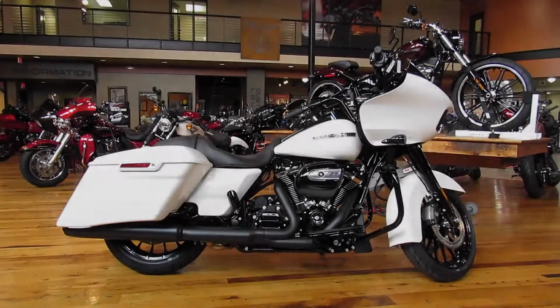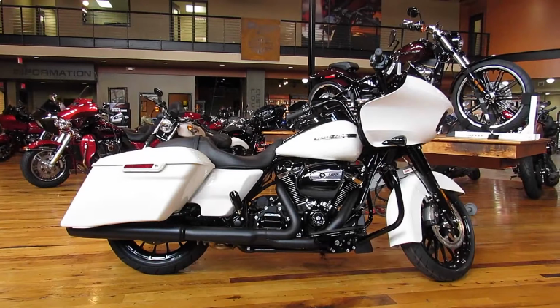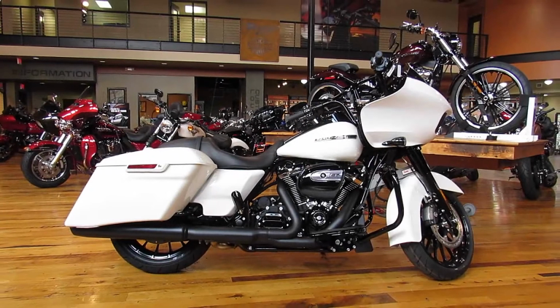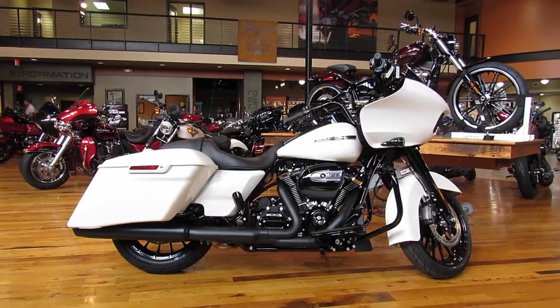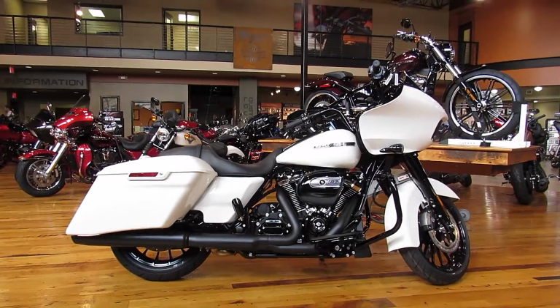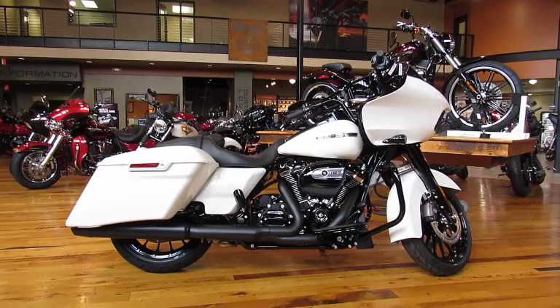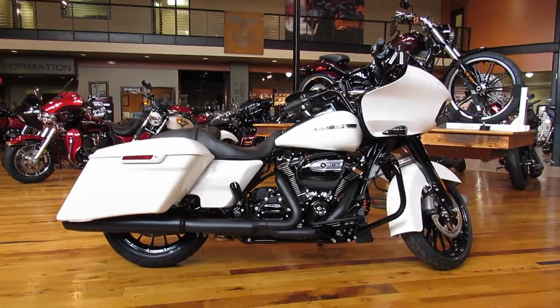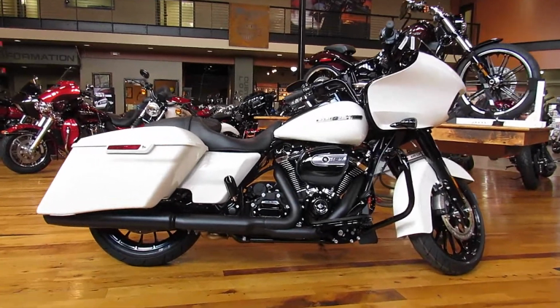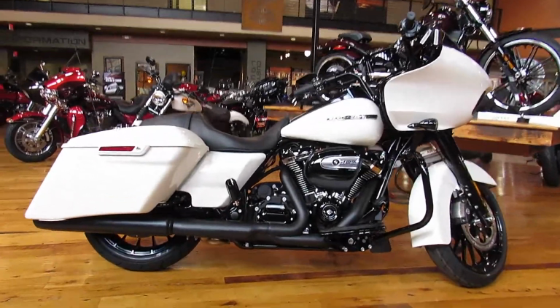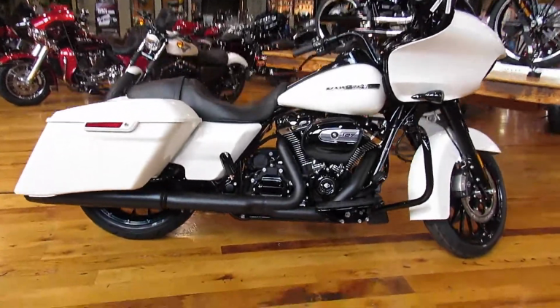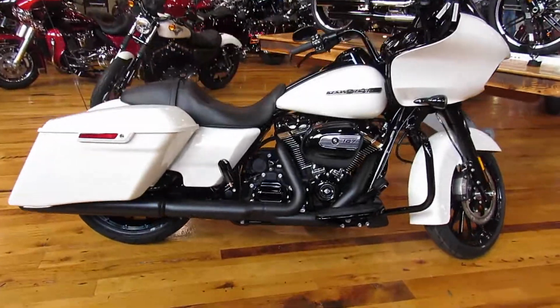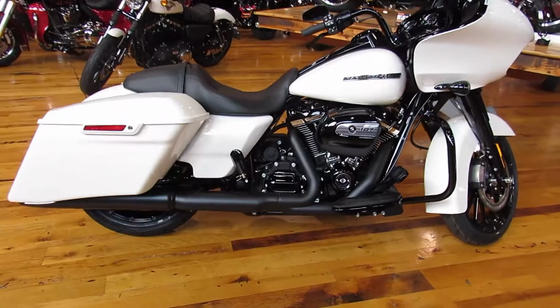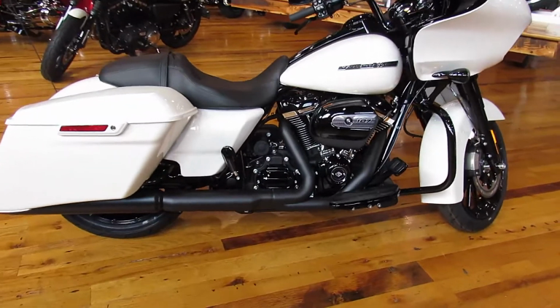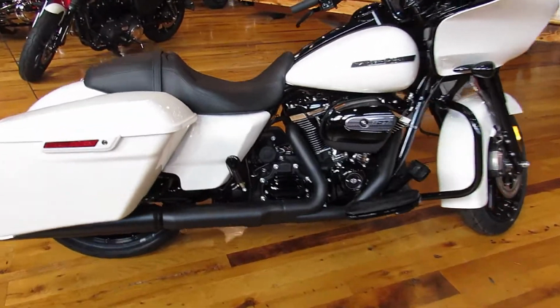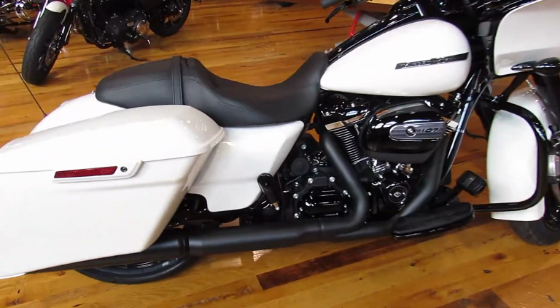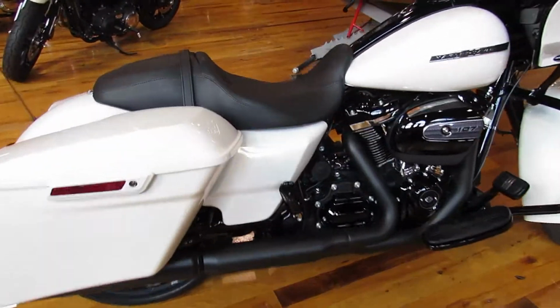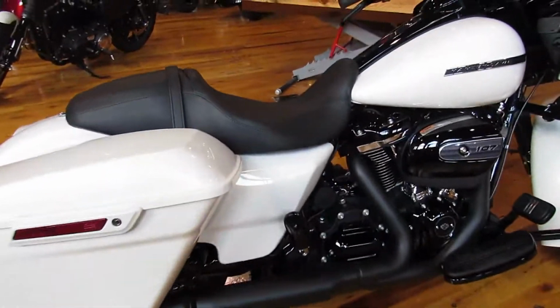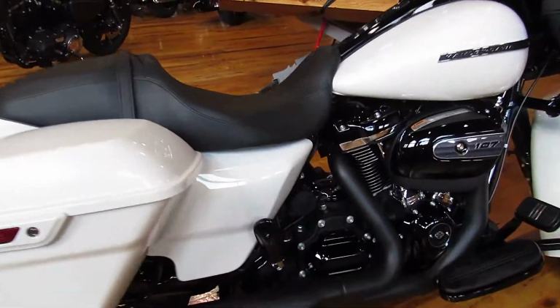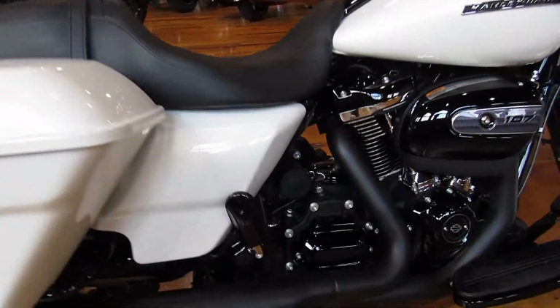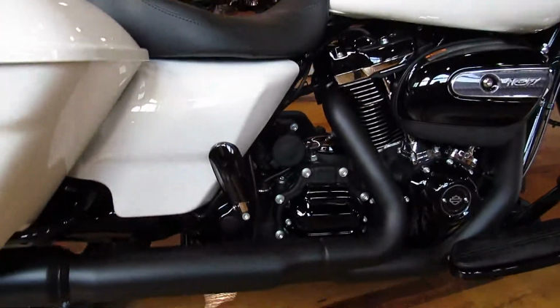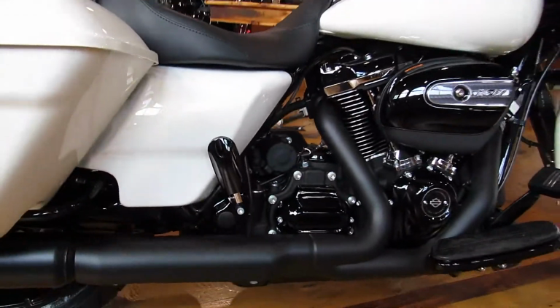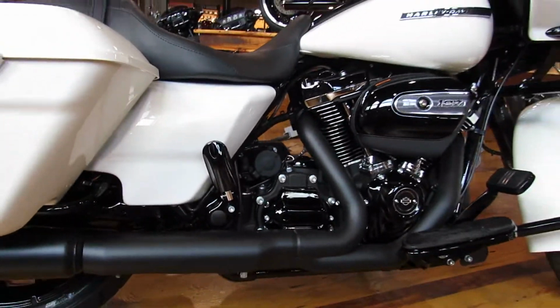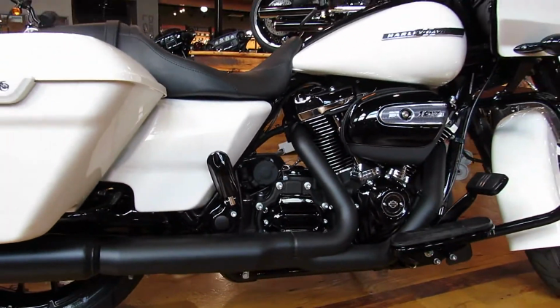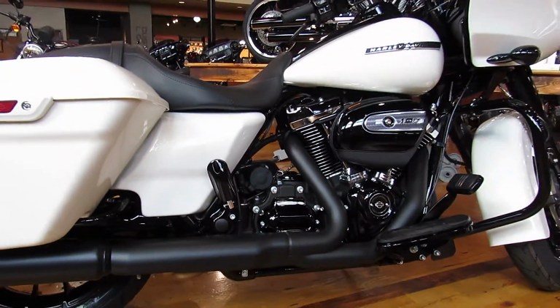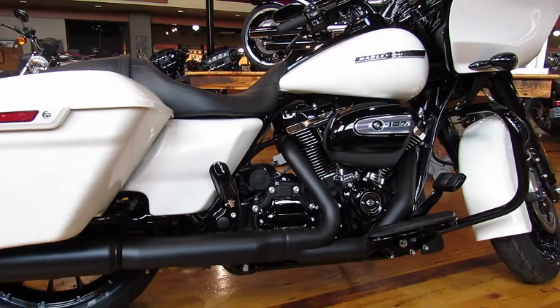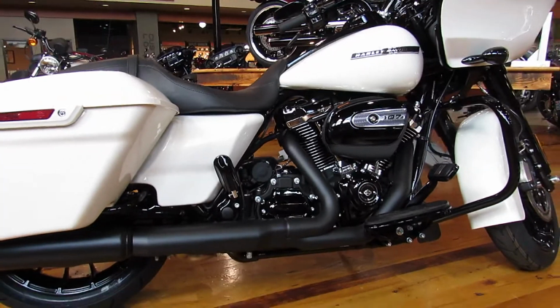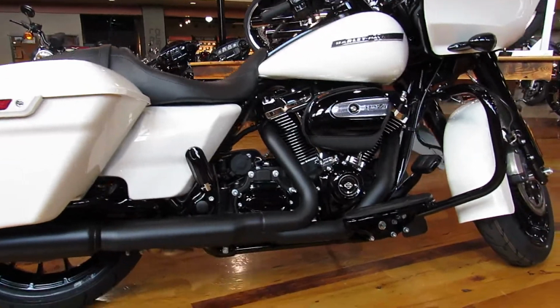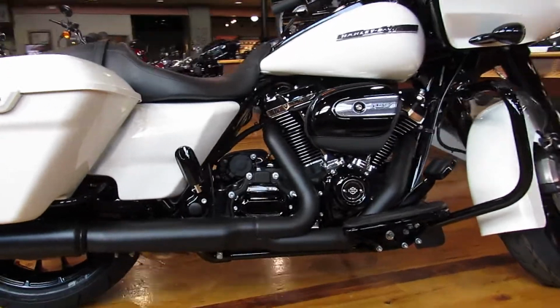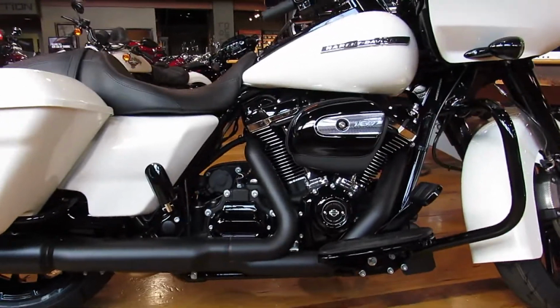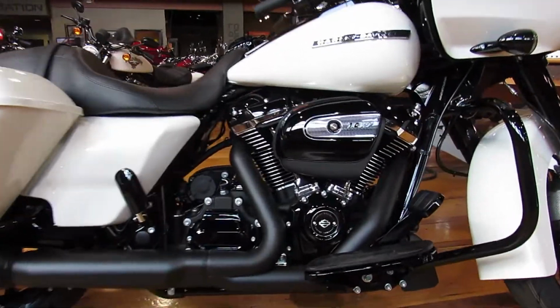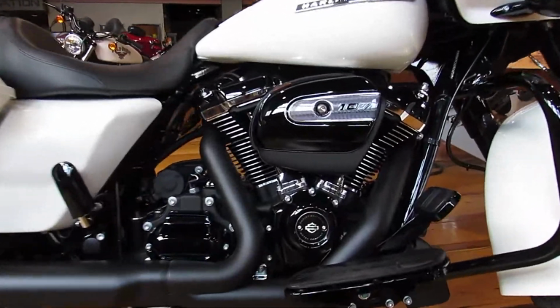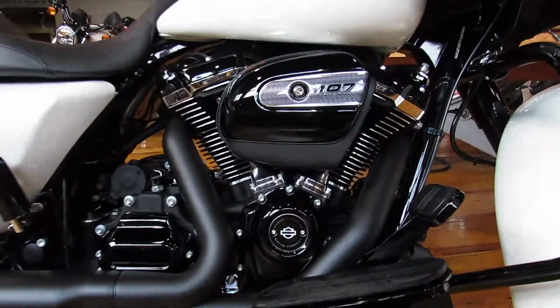This is a 2018 Rogue Glide Special in Bonneville Salt Pearl. If you notice, this thing is all blacked out now. Check out that sweet Milwaukee 8 107 engine.